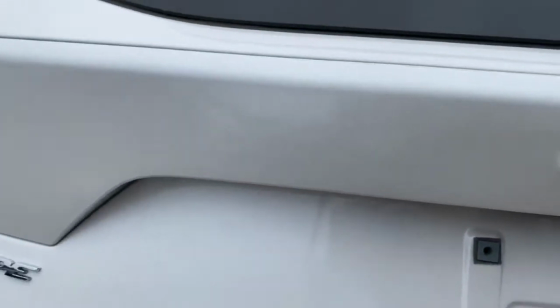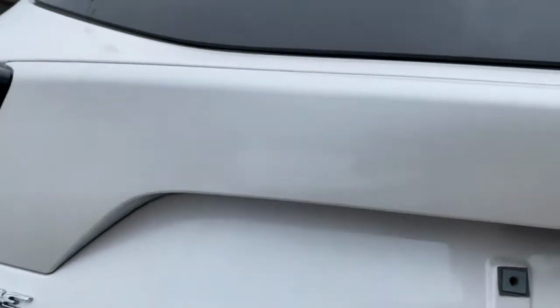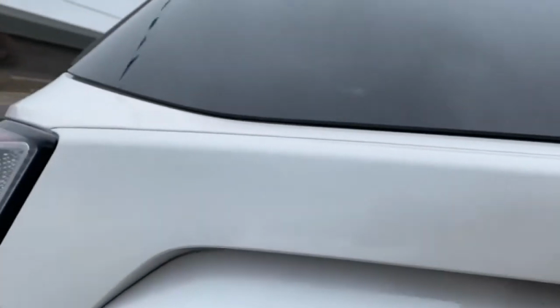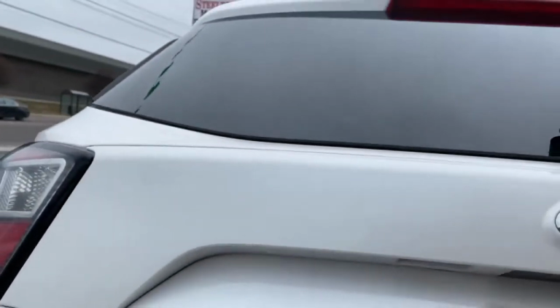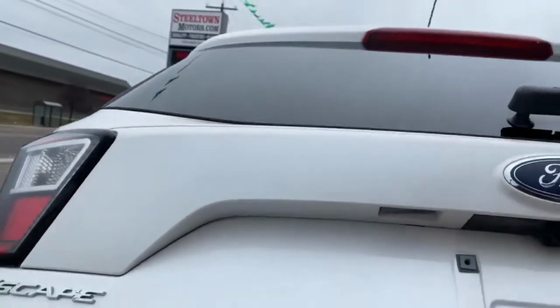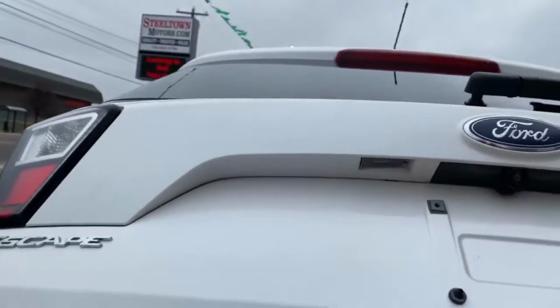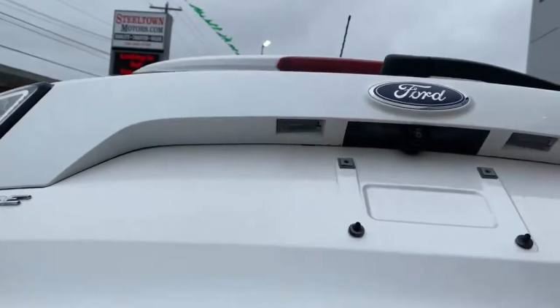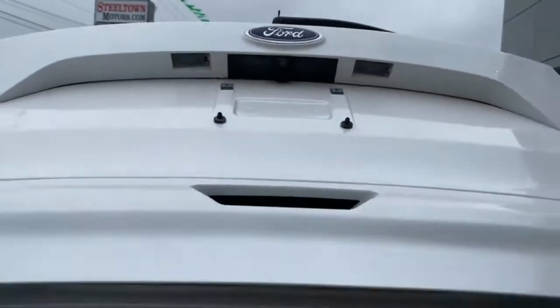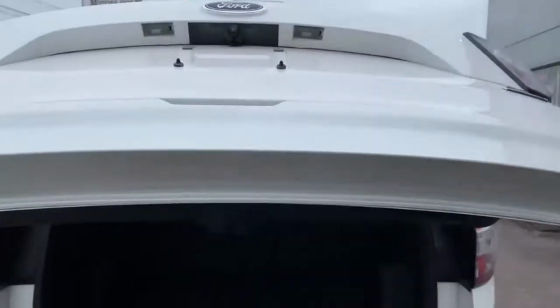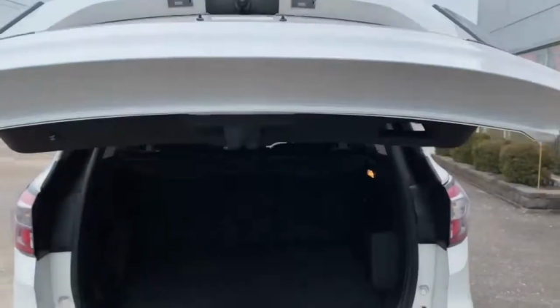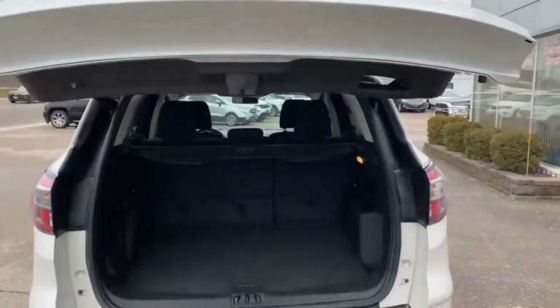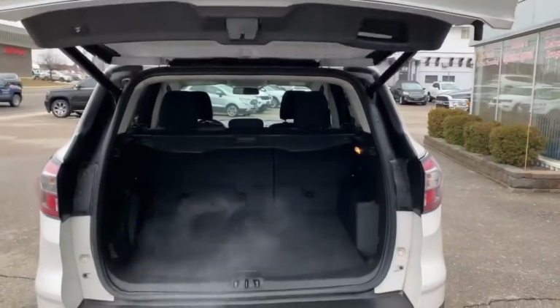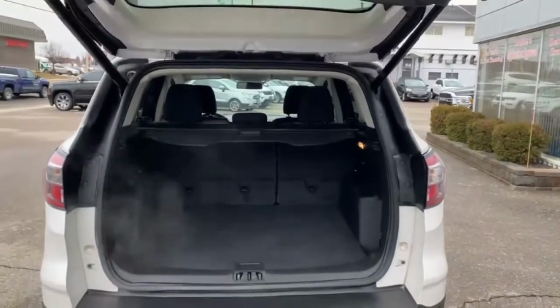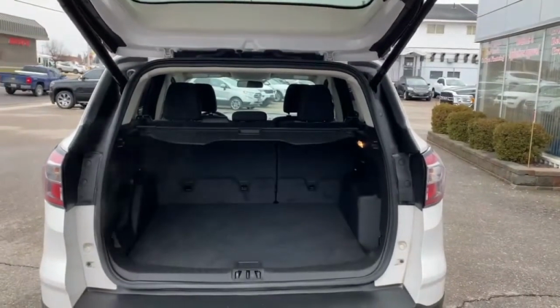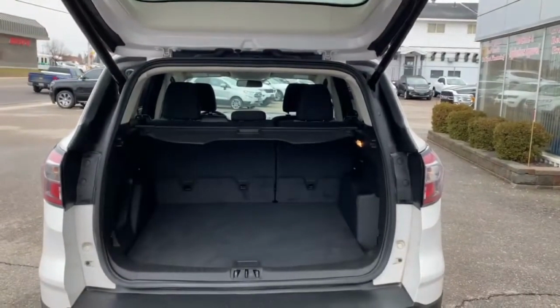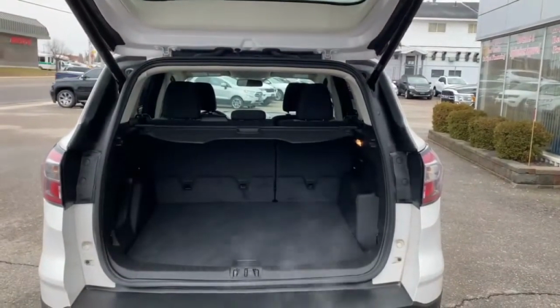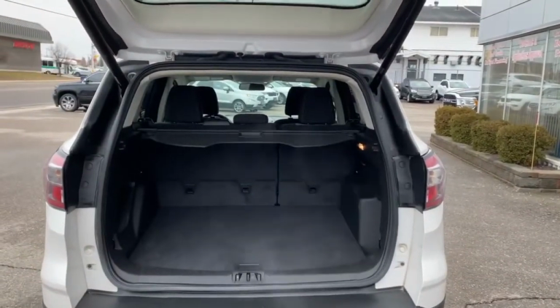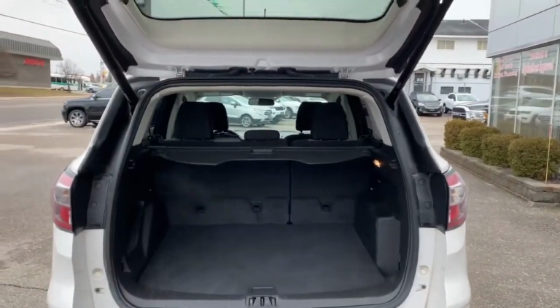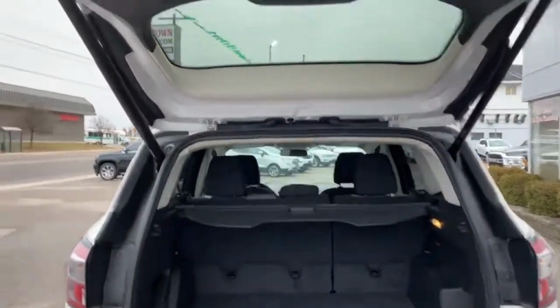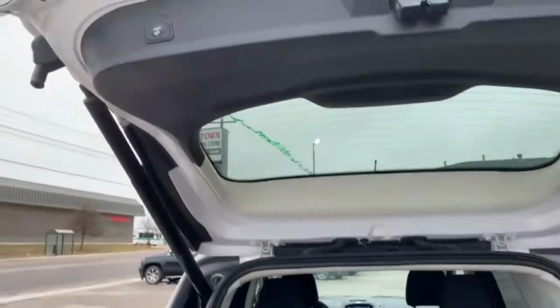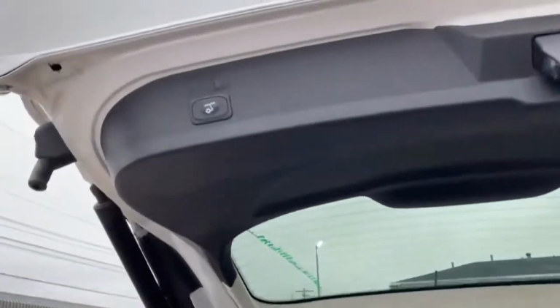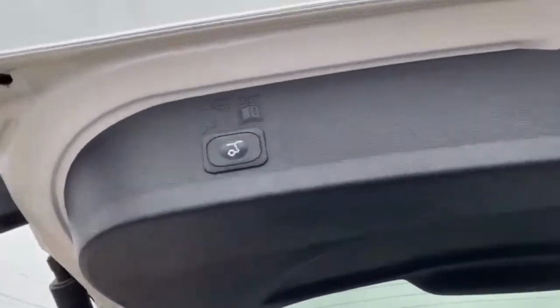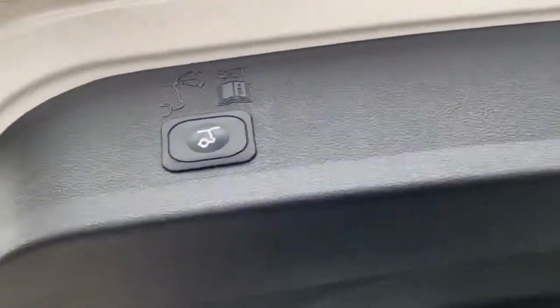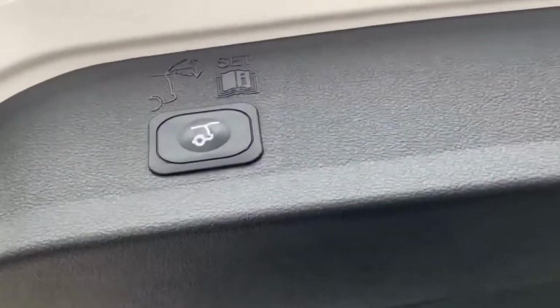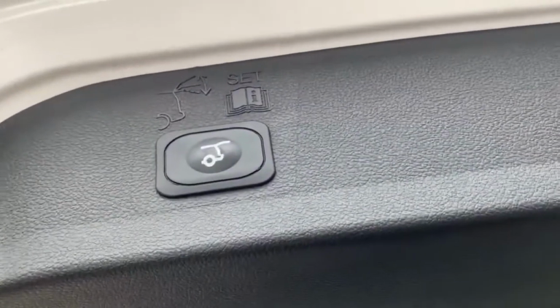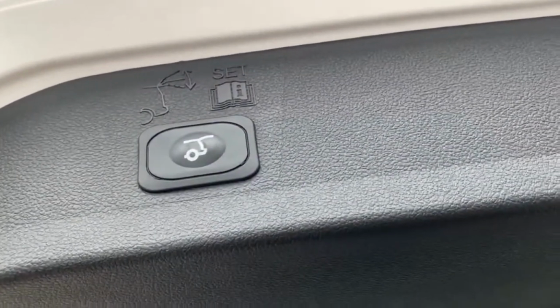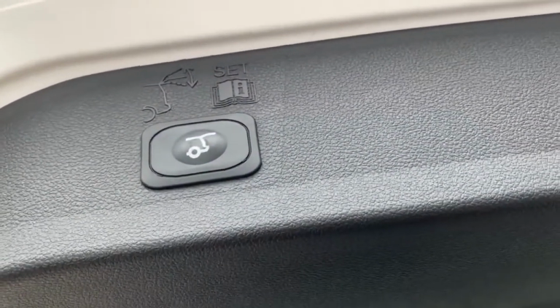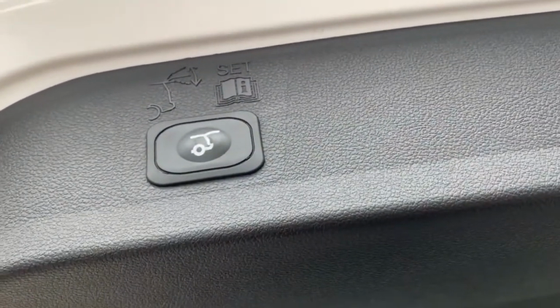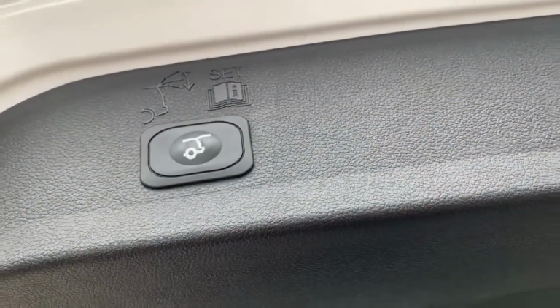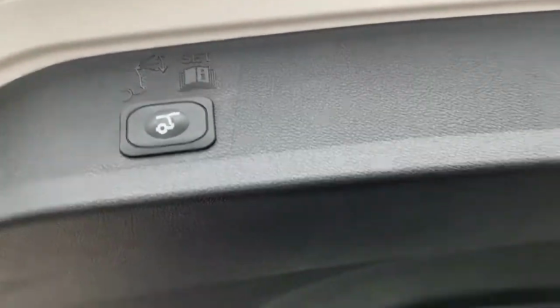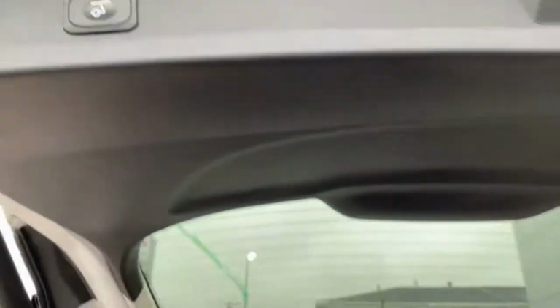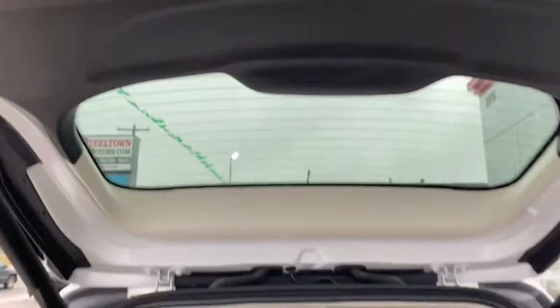One of my favorite features is the power liftgate. With the touch of a button you're going to open and close the hatch — when you've got your hands full, that's a great feature.